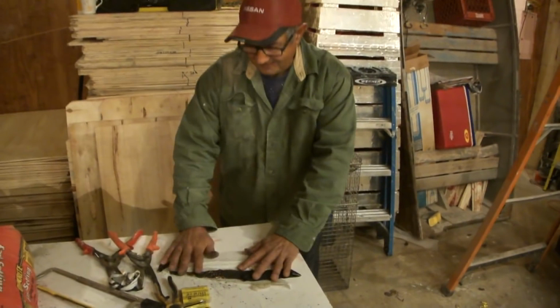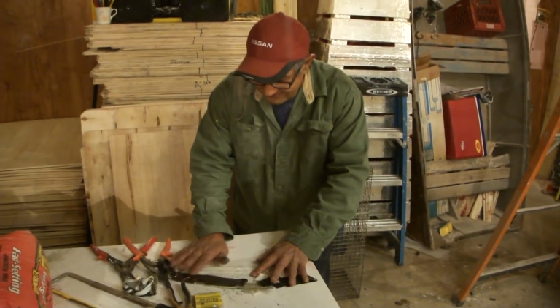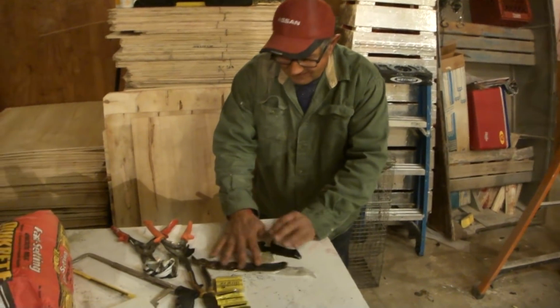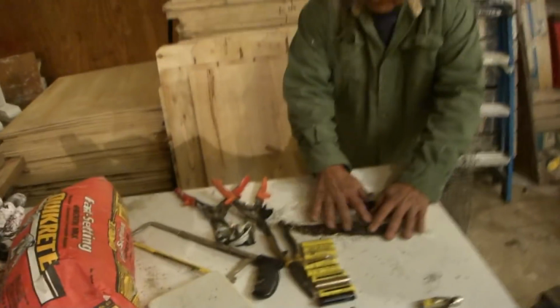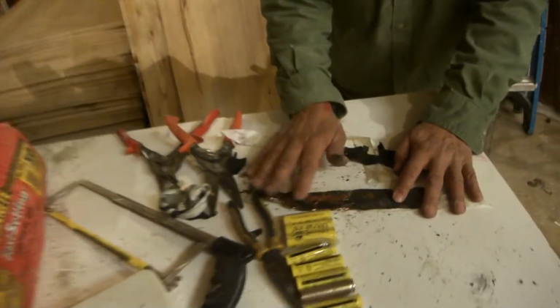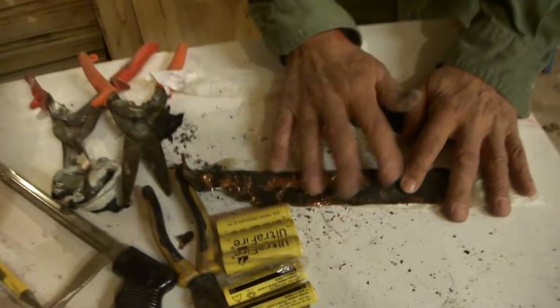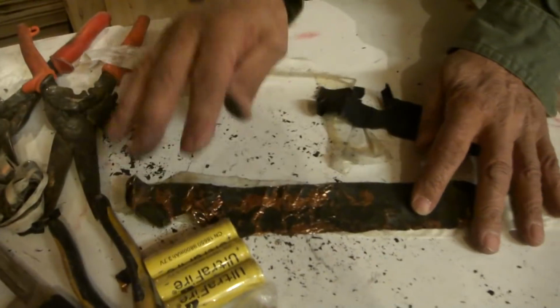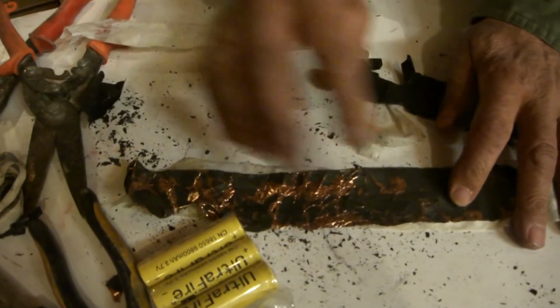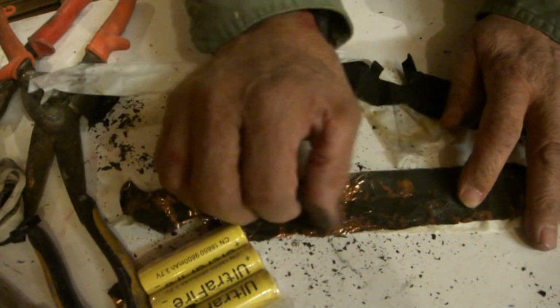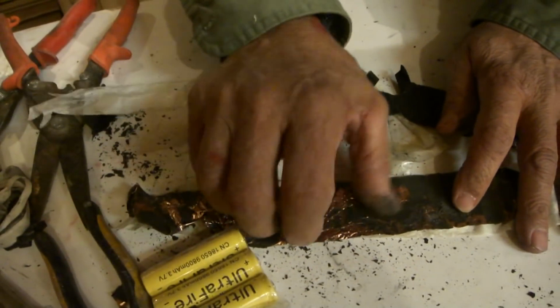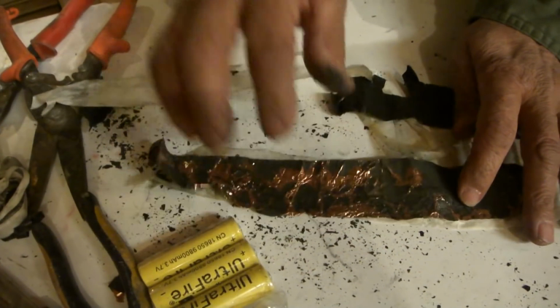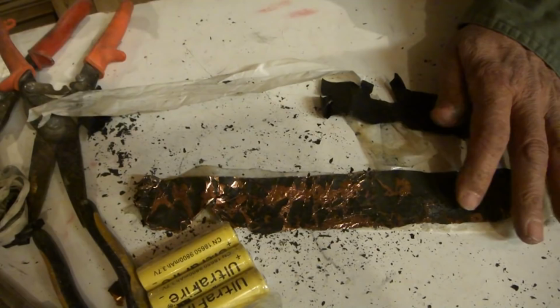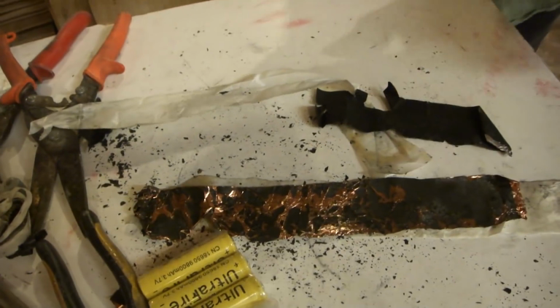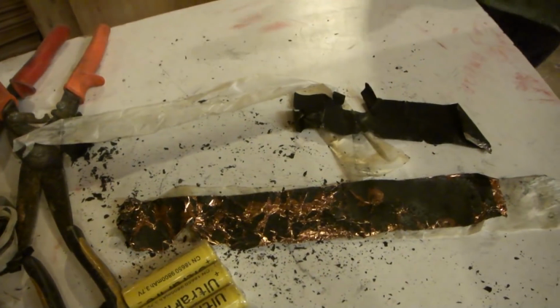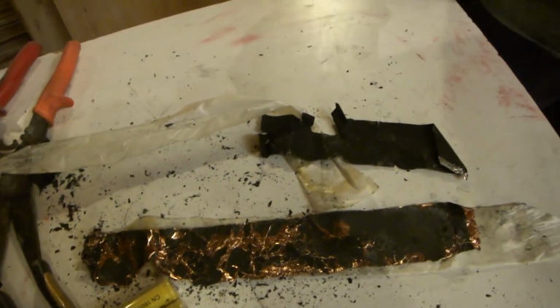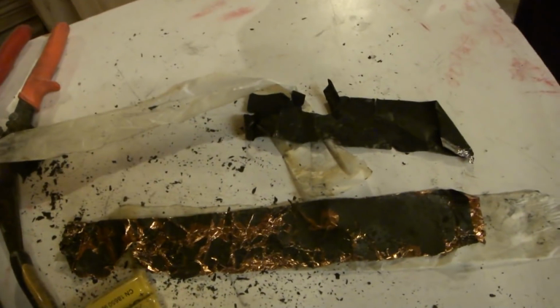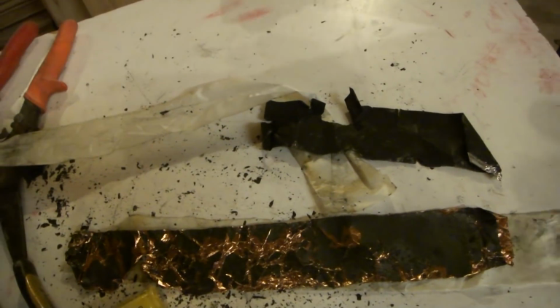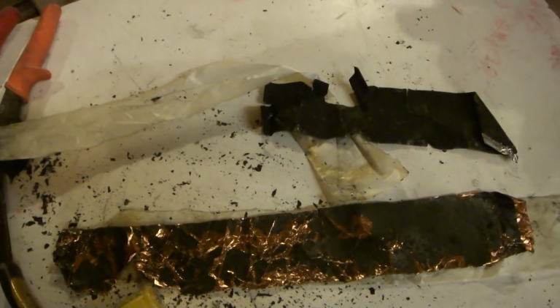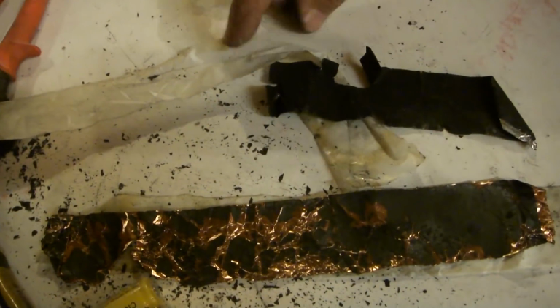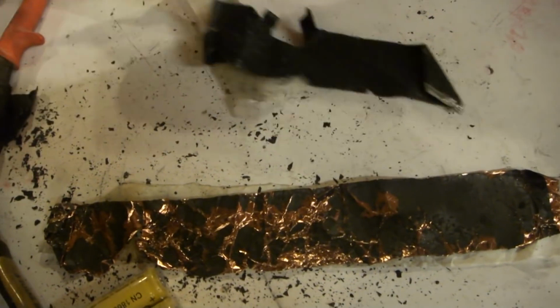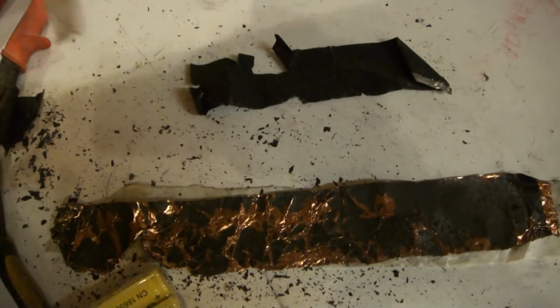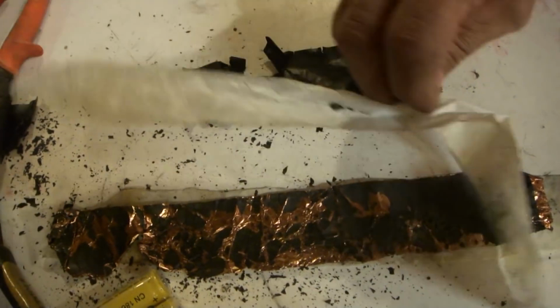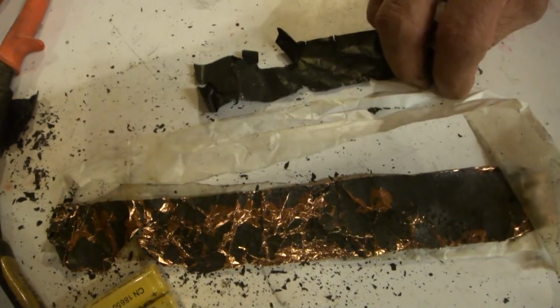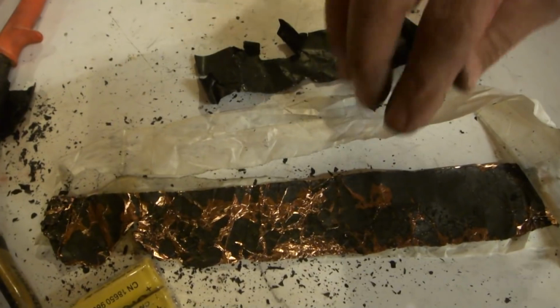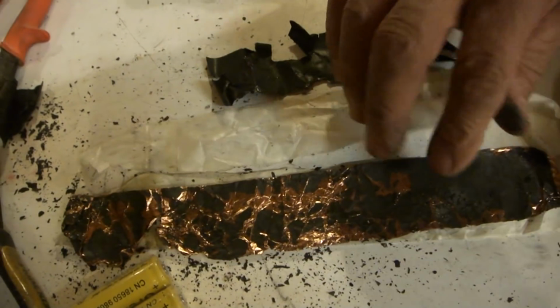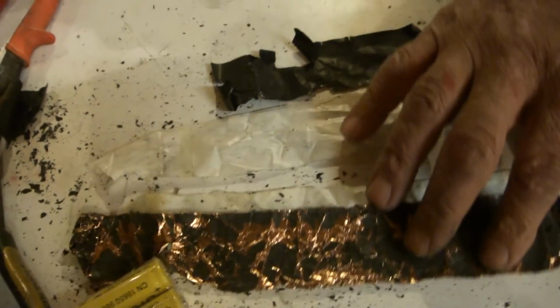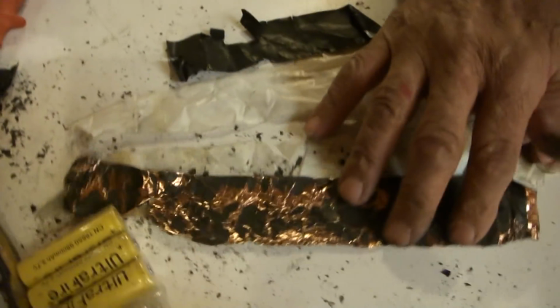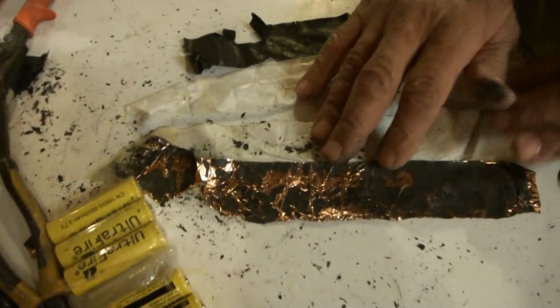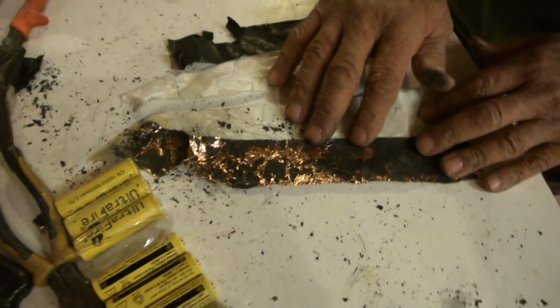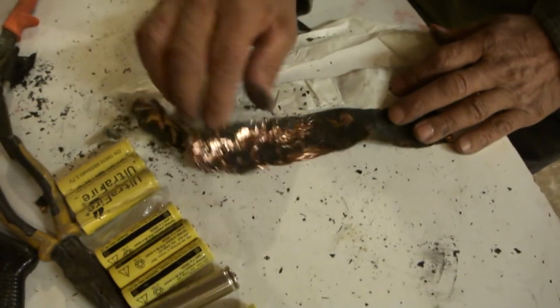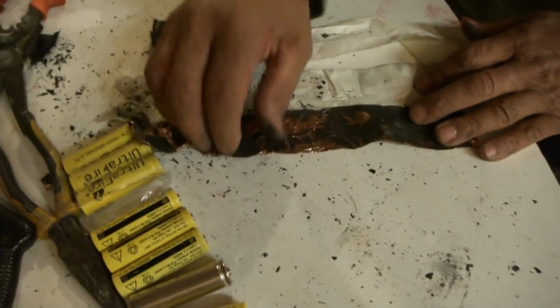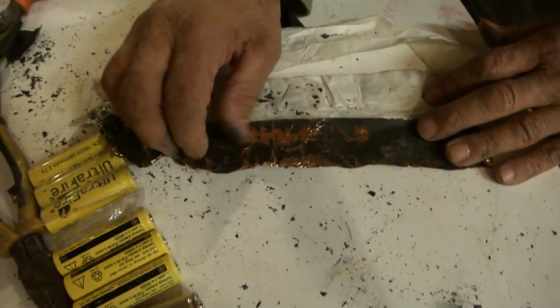Look at this - that helped eliminate all the dirt off of there, that's called buildup. Alright, I hope you guys learned something out of that. I'm not sure if I learned anything. Maybe that's just the protective coating.